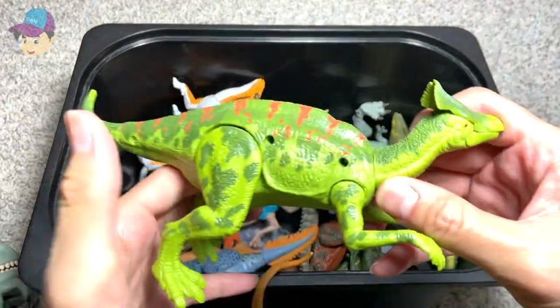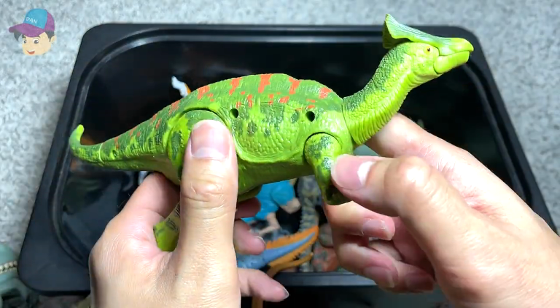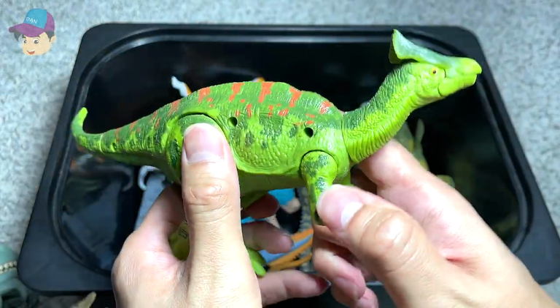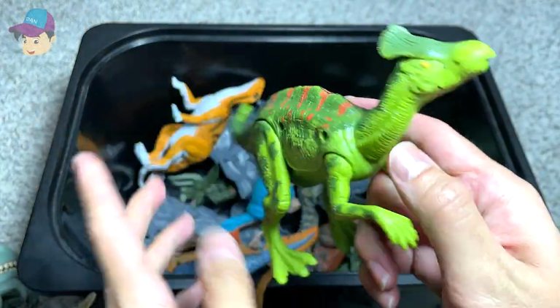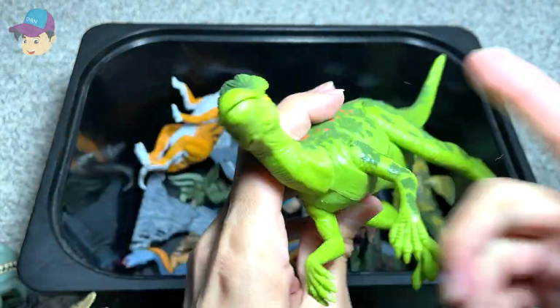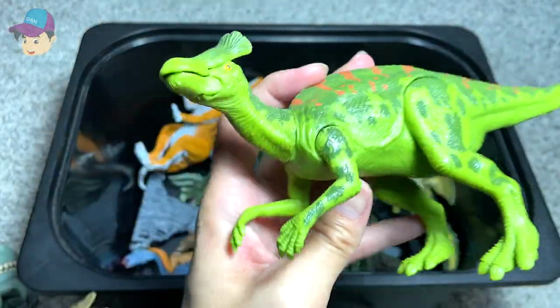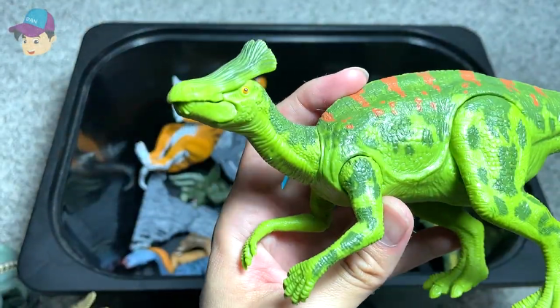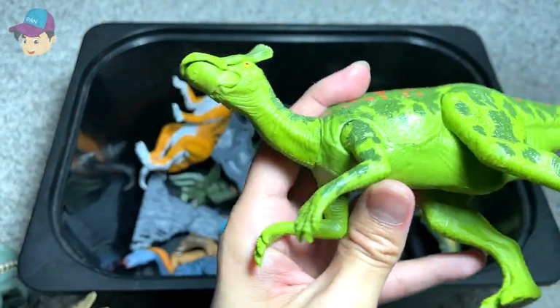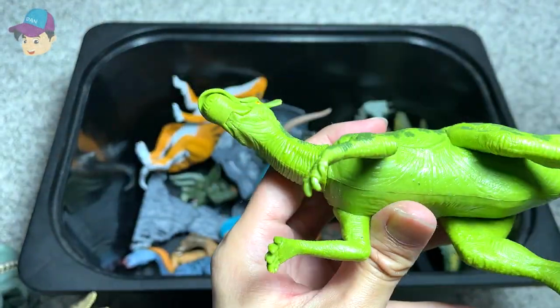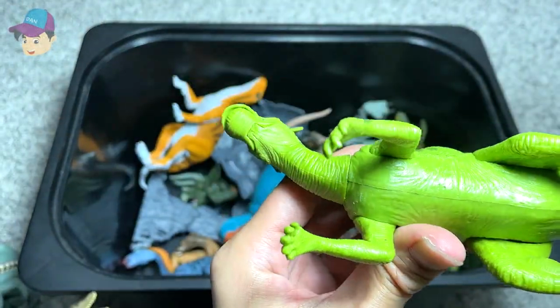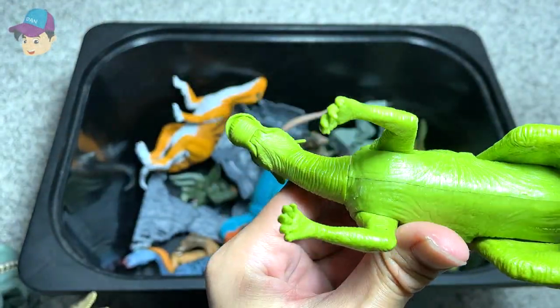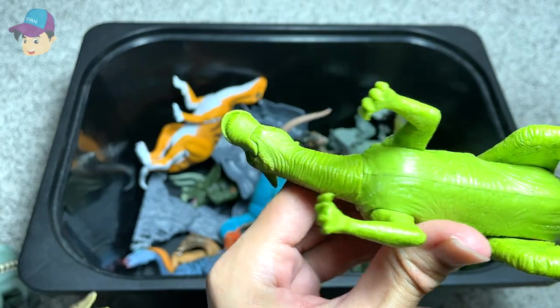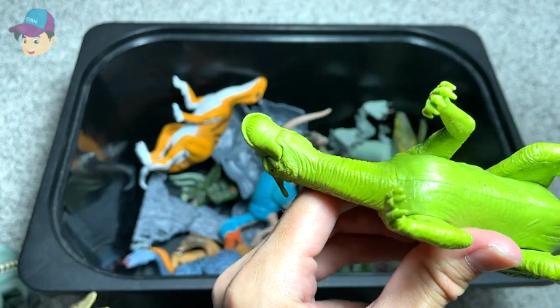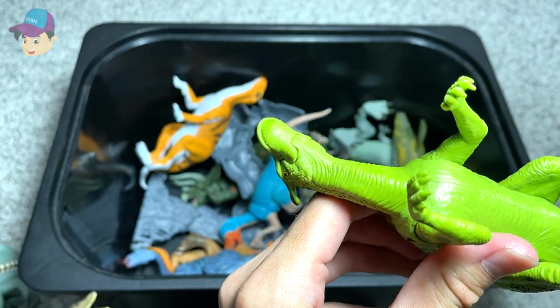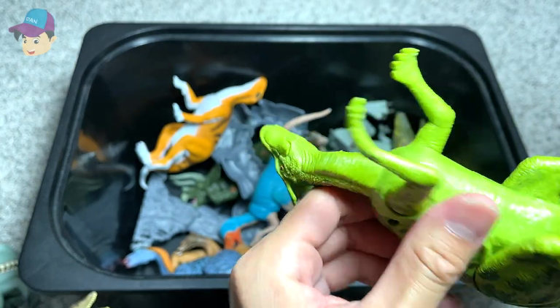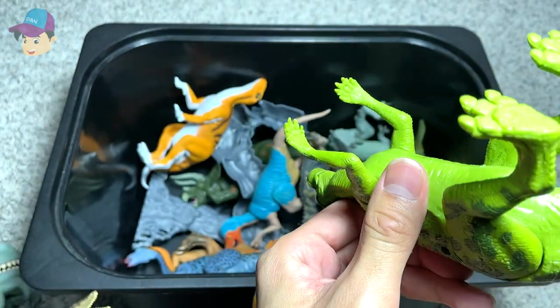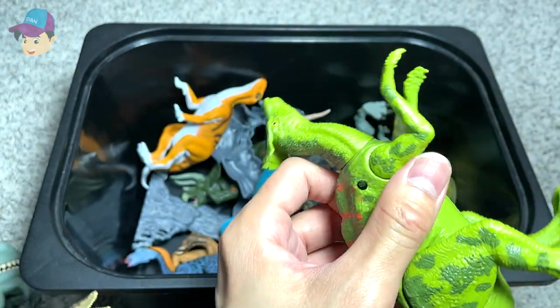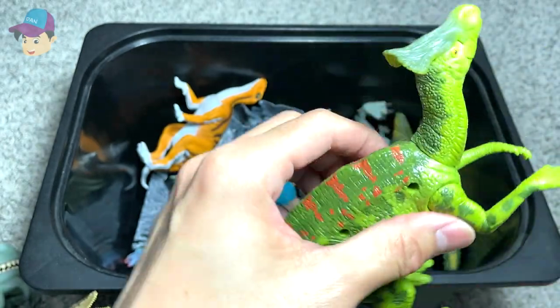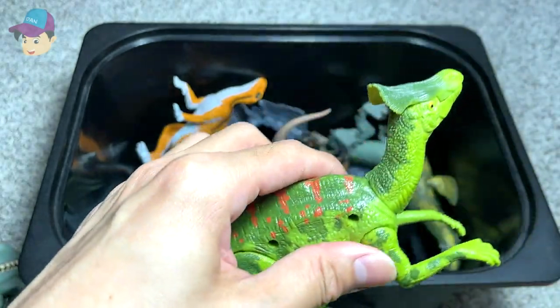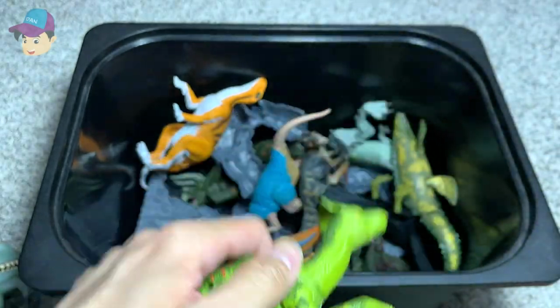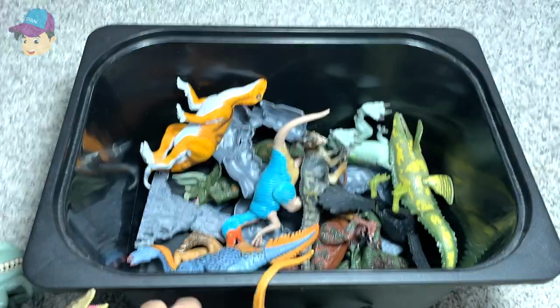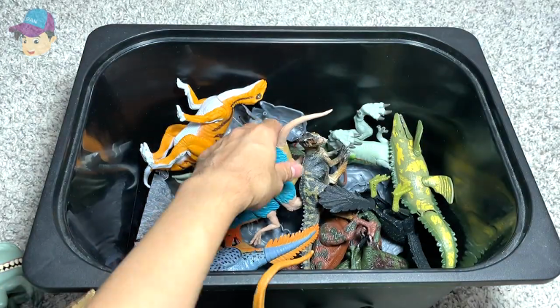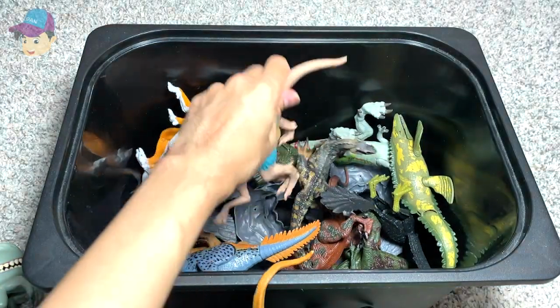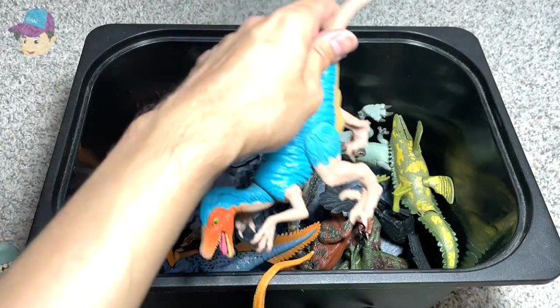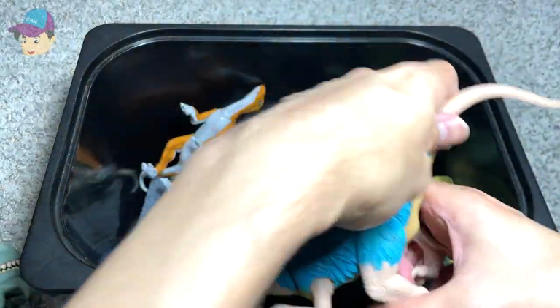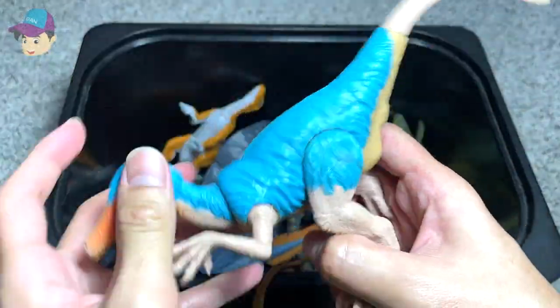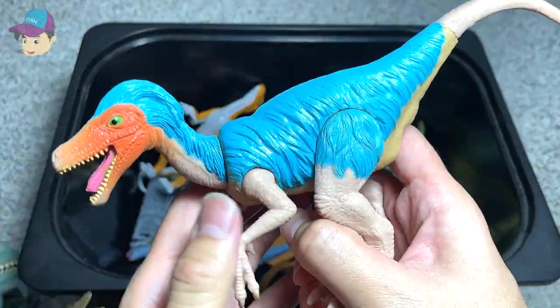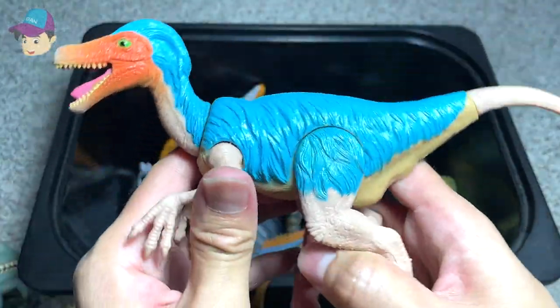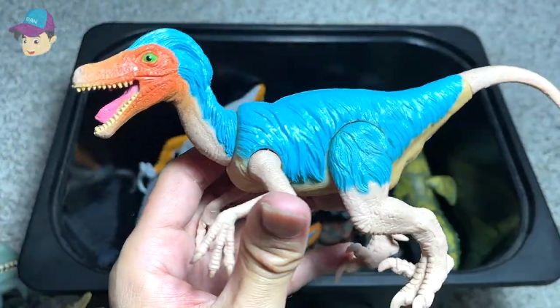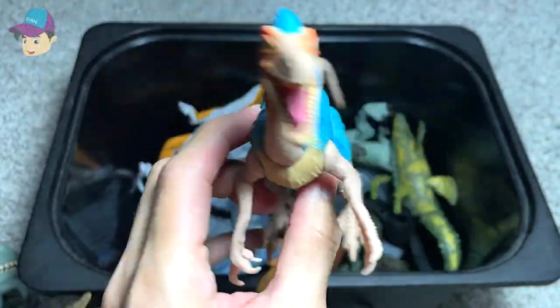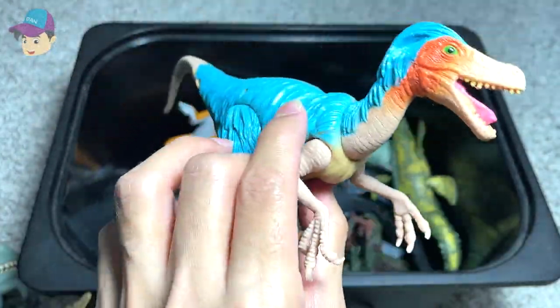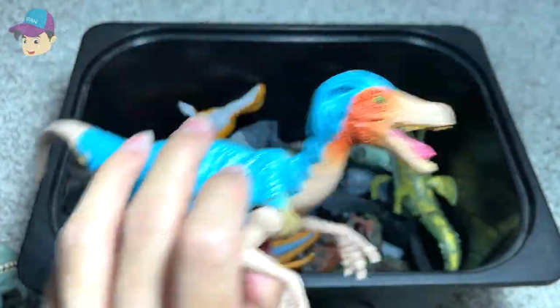This should be an Olorotitan — yes, that's right, I think so. Olorotitan. And this is another Velociraptor.